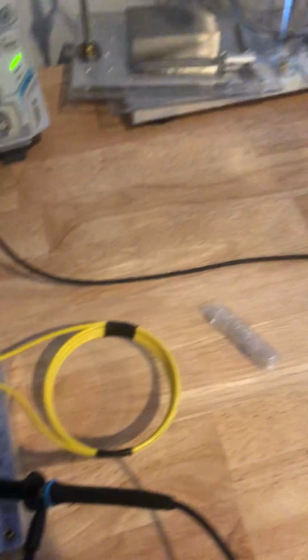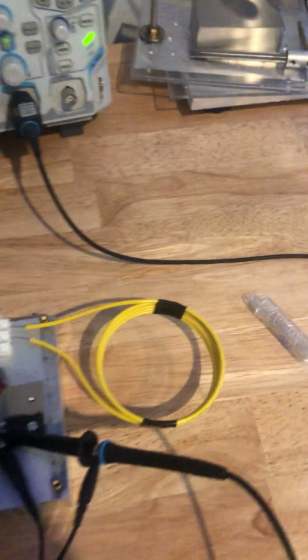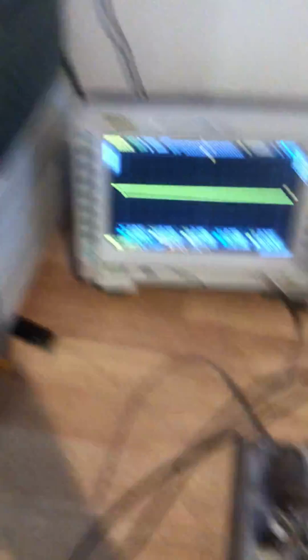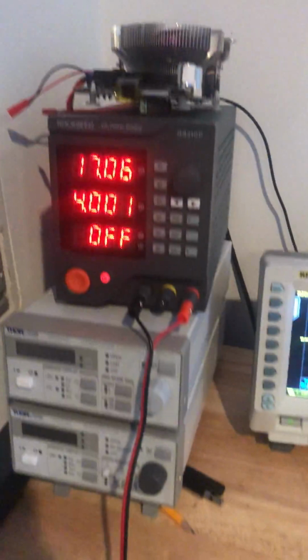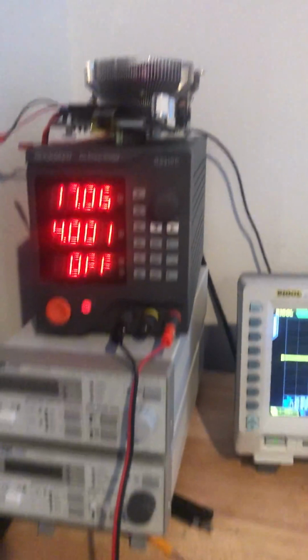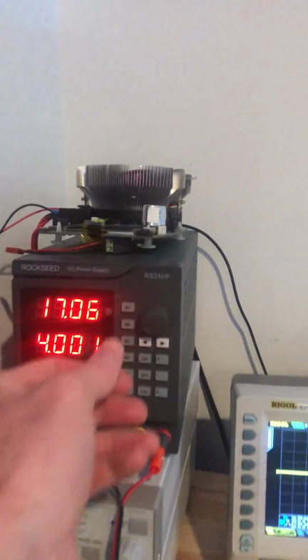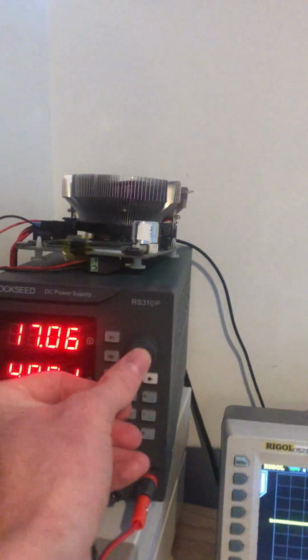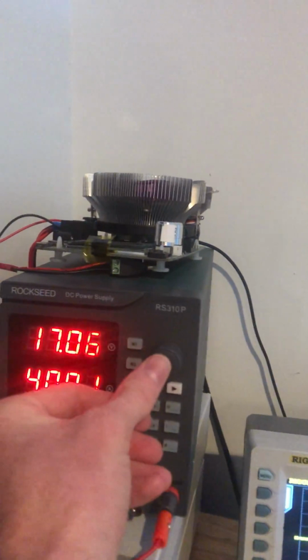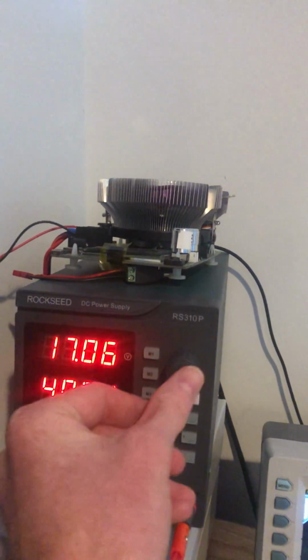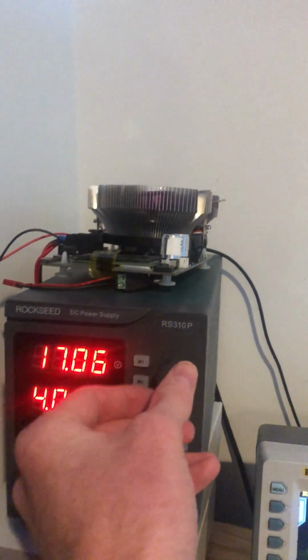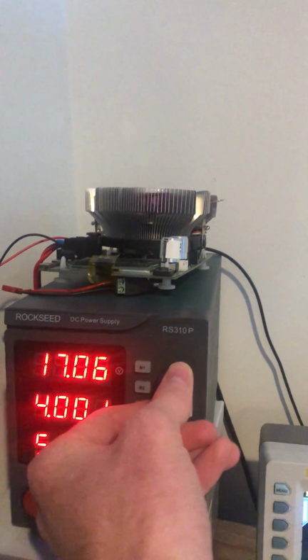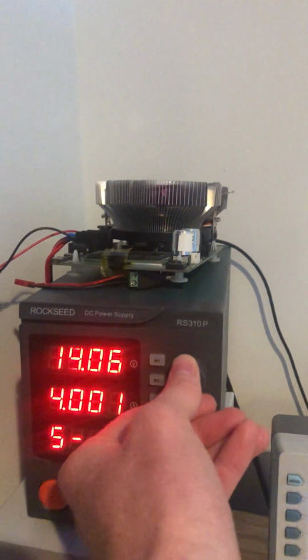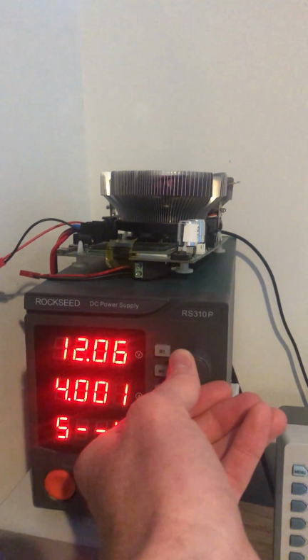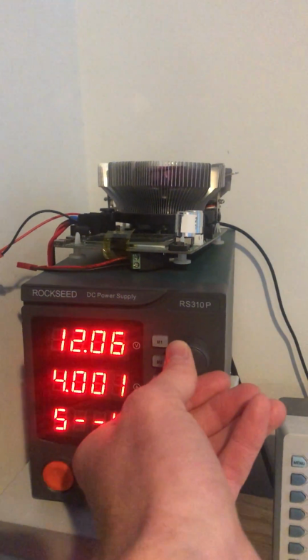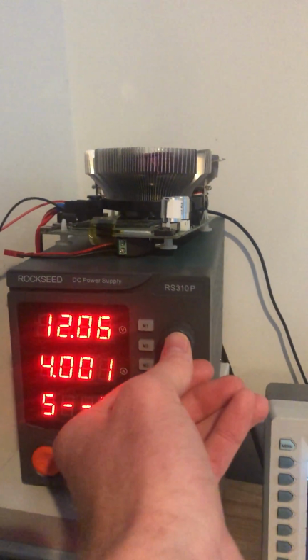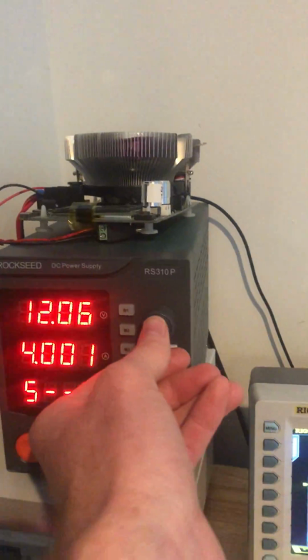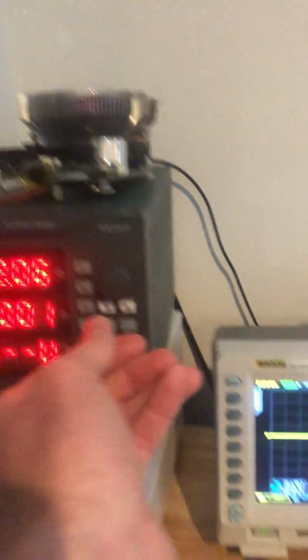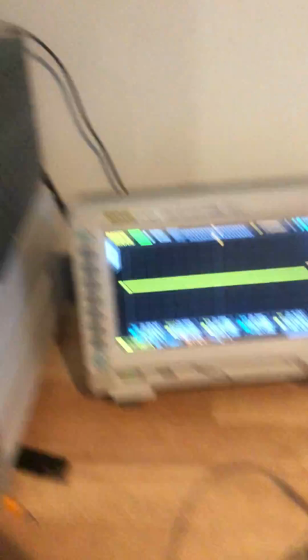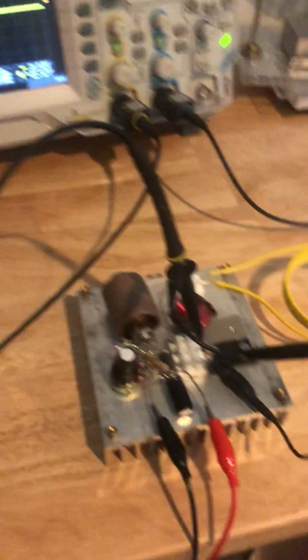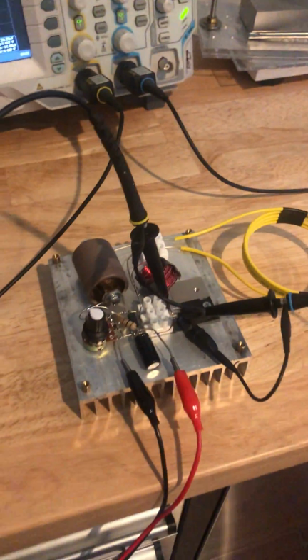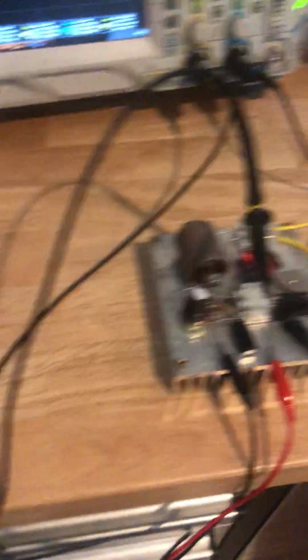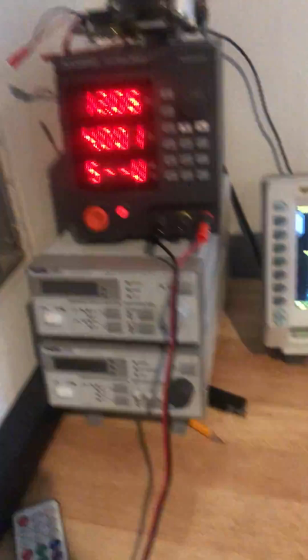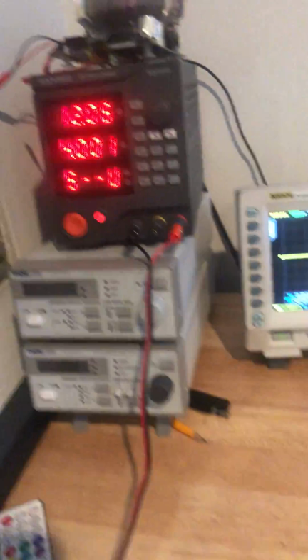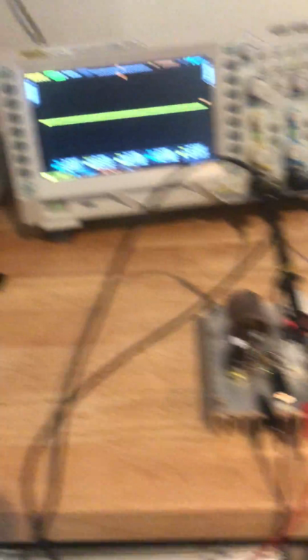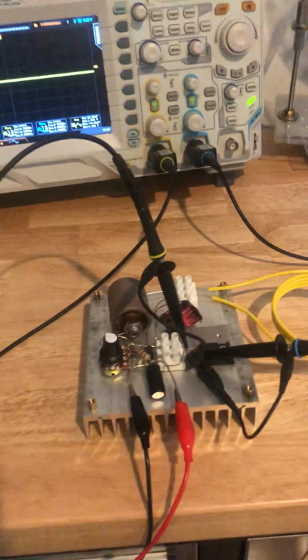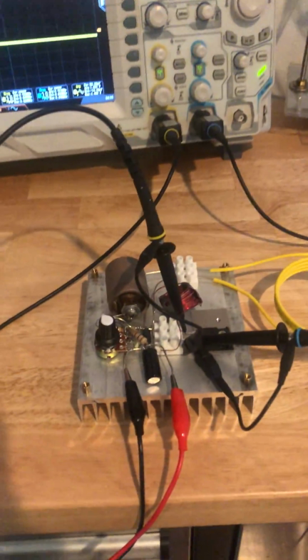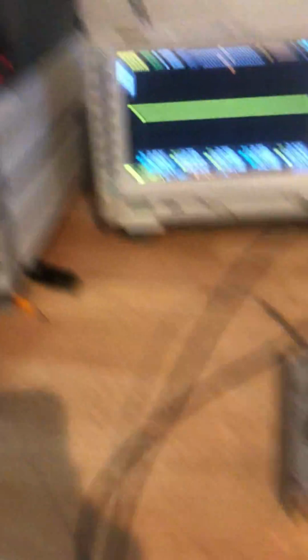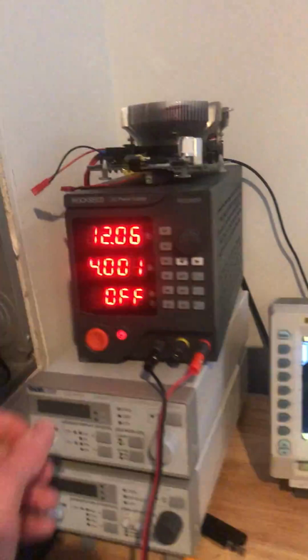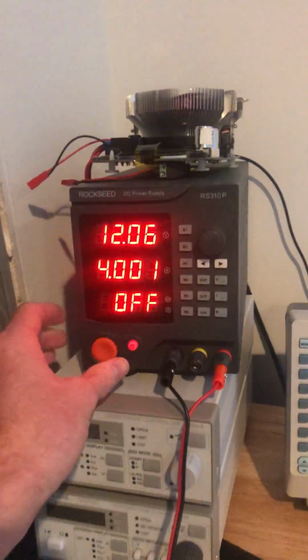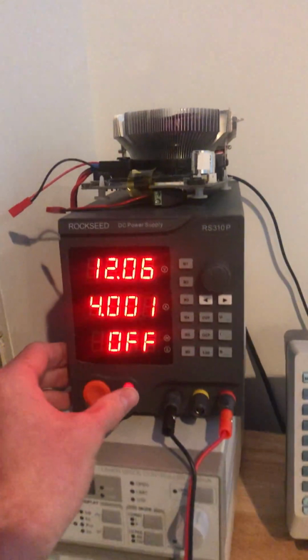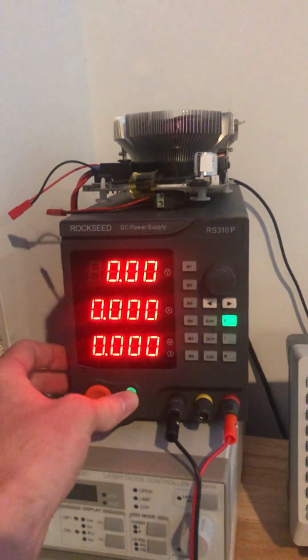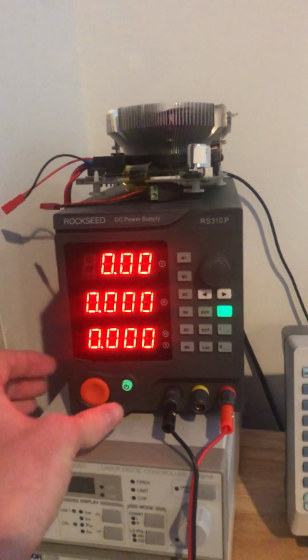I'll show you what happens when I supply 12 volts to the circuit. So here we go — power on.